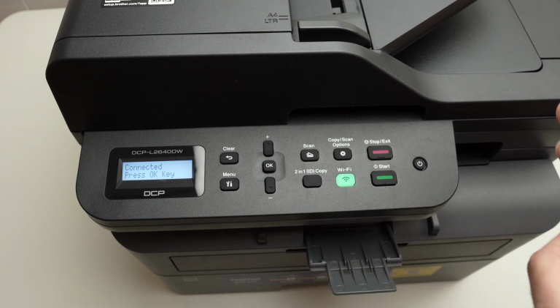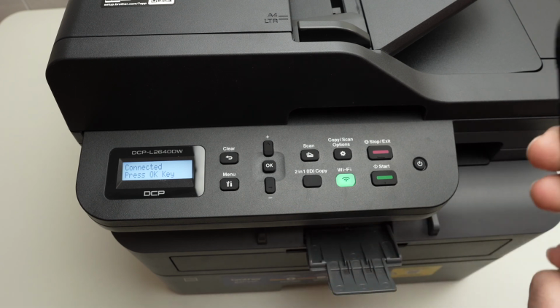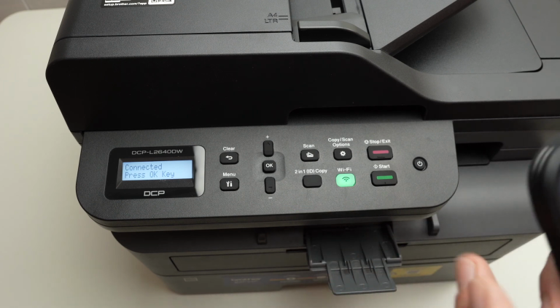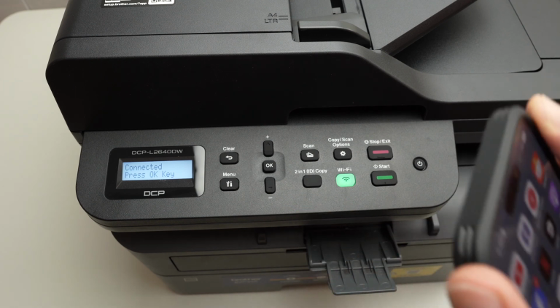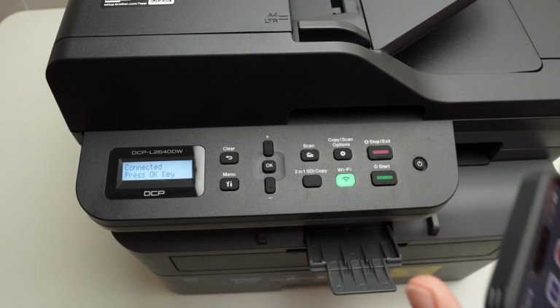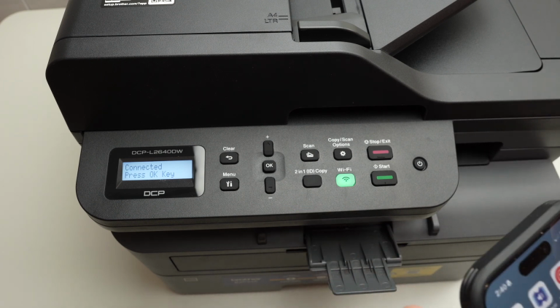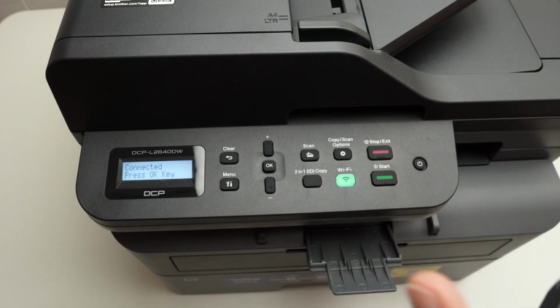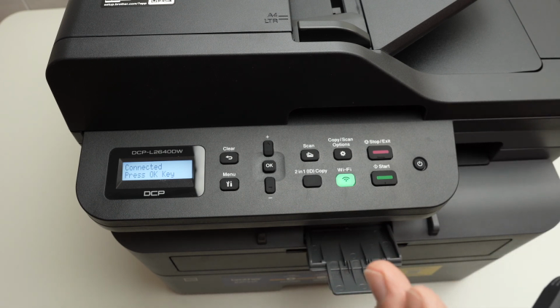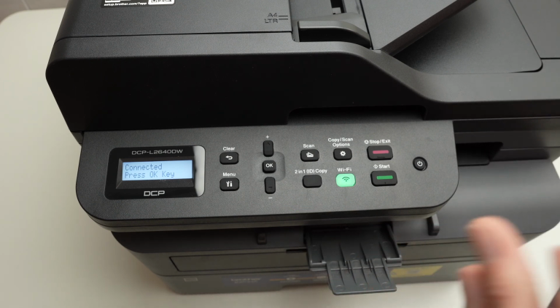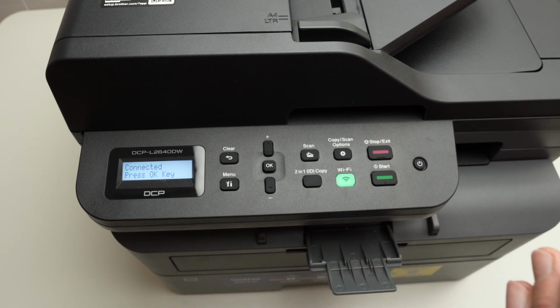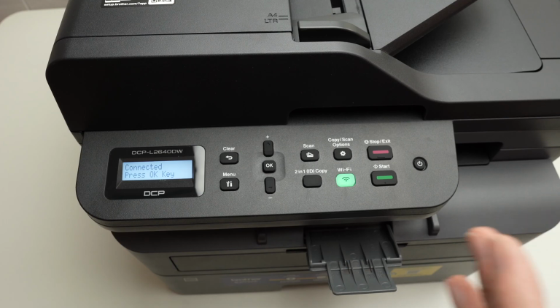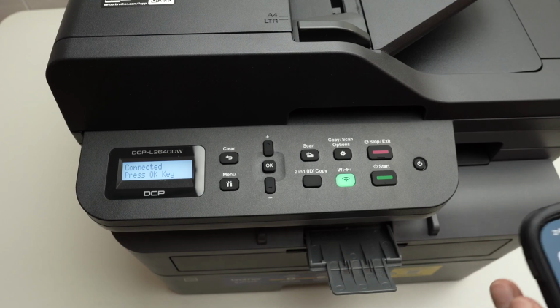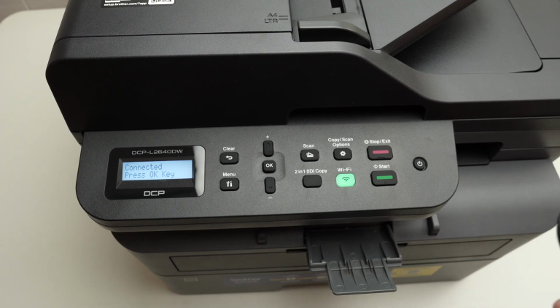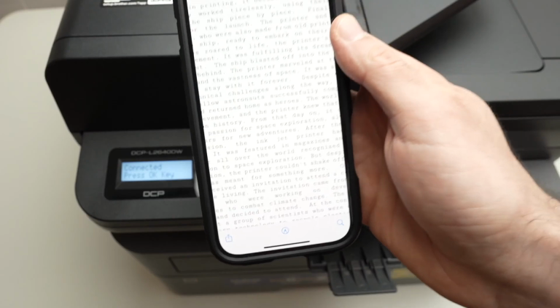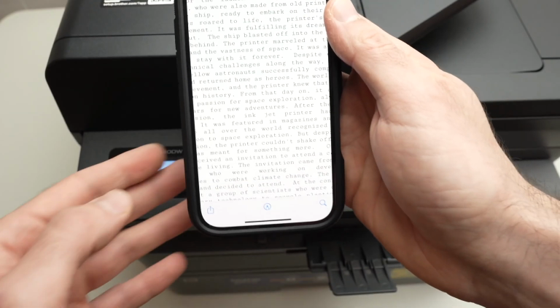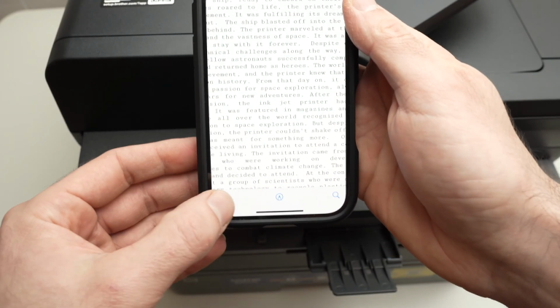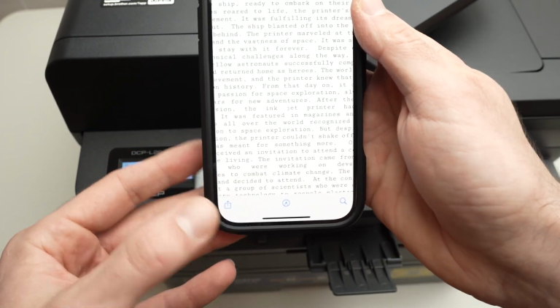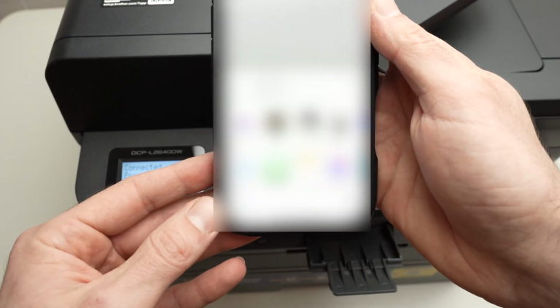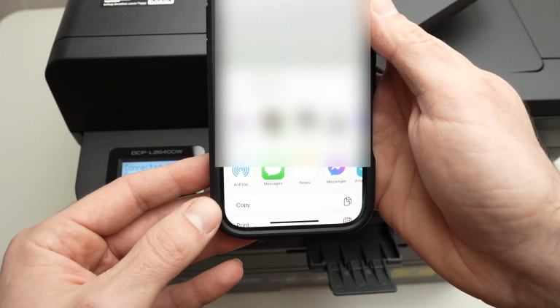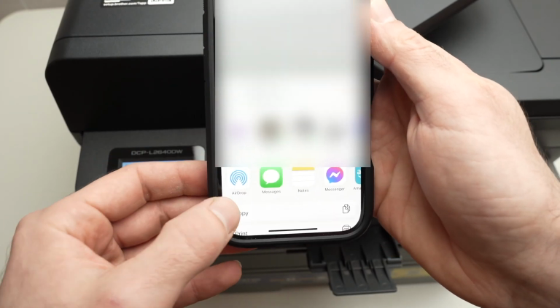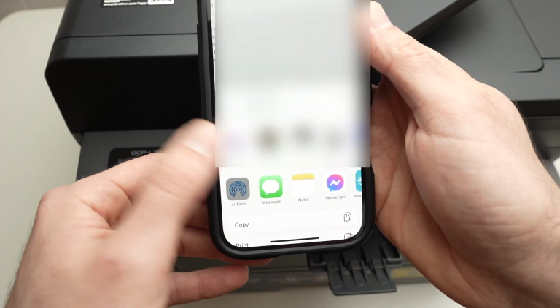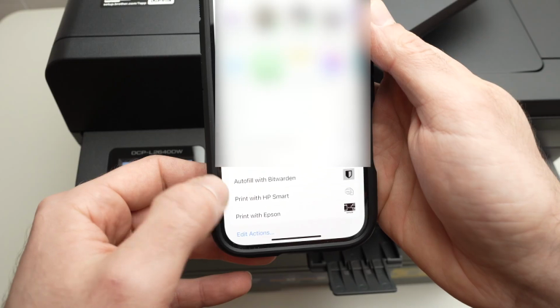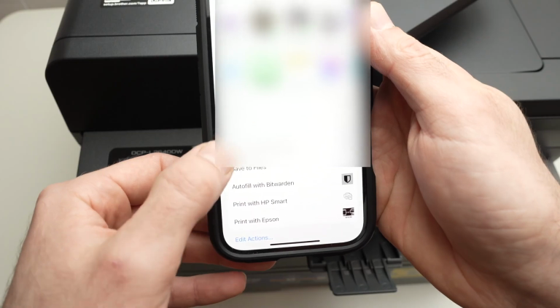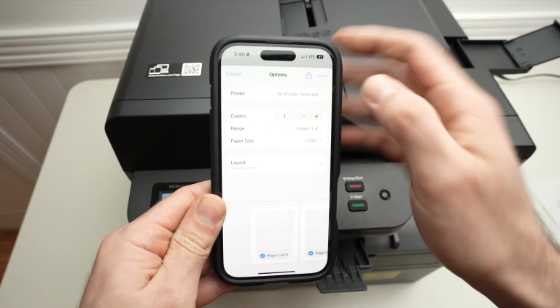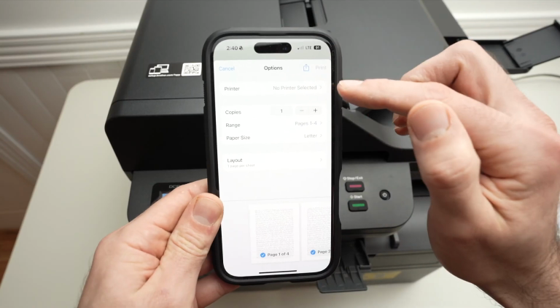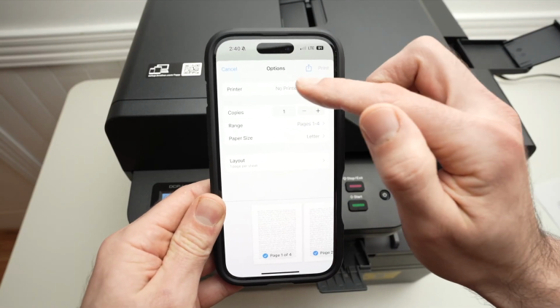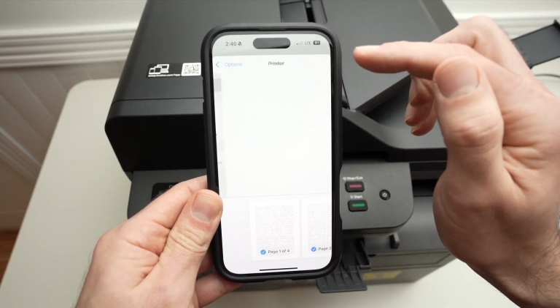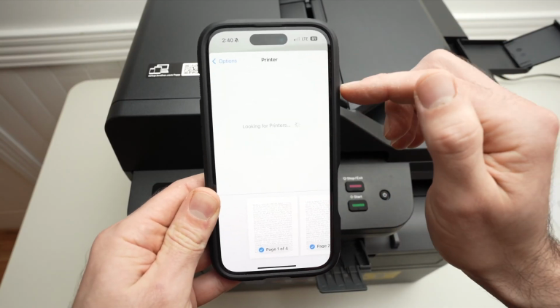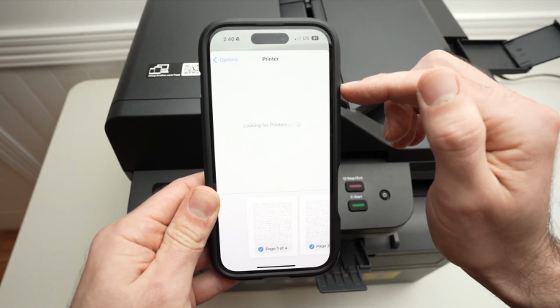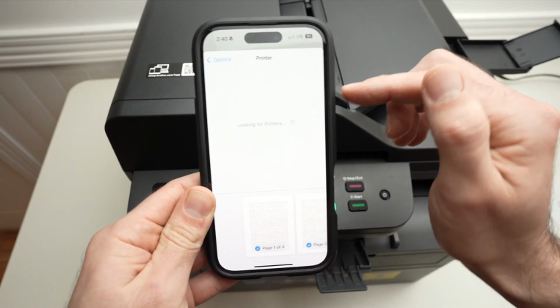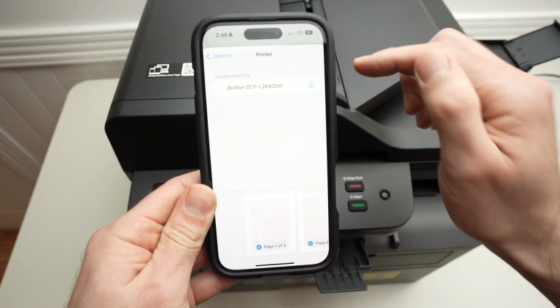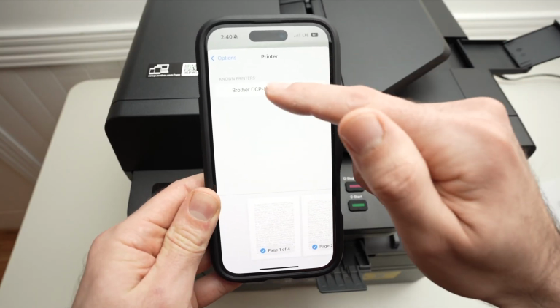Now it's time to open any photo or any files that you have on your phone or computer, and open the print dialog. Make sure that under Printer, you select your Brother printer.